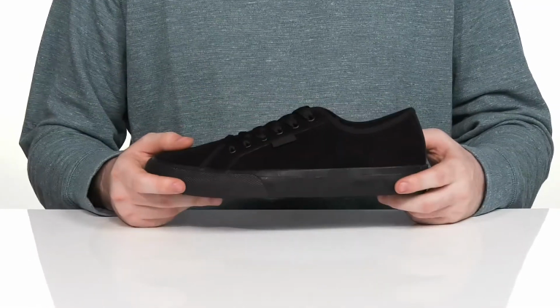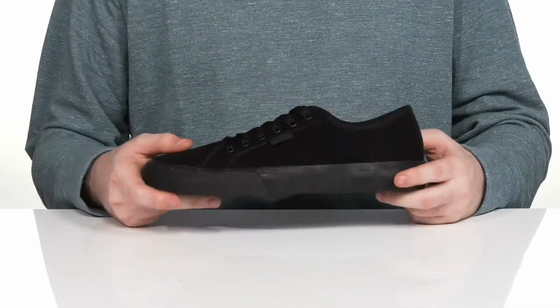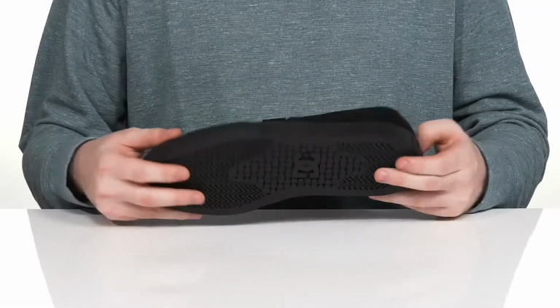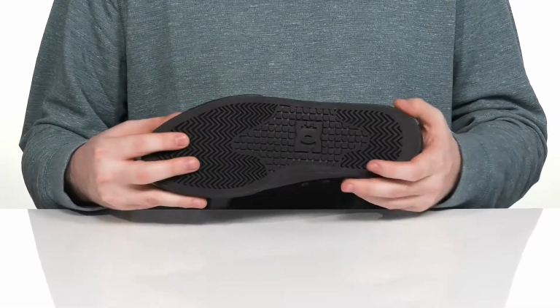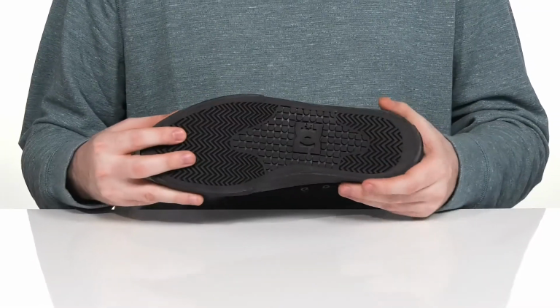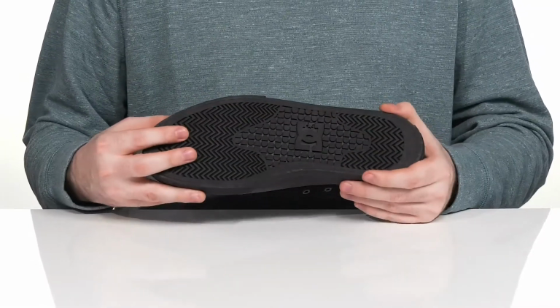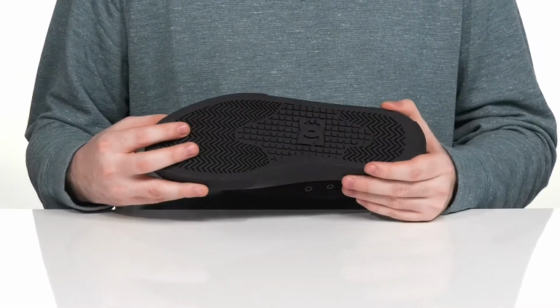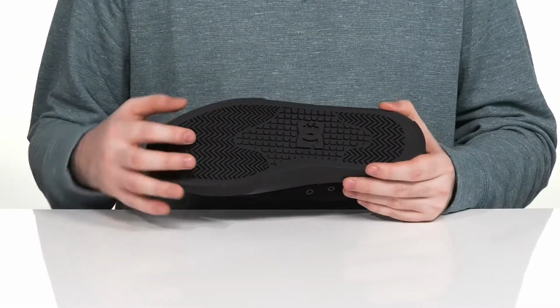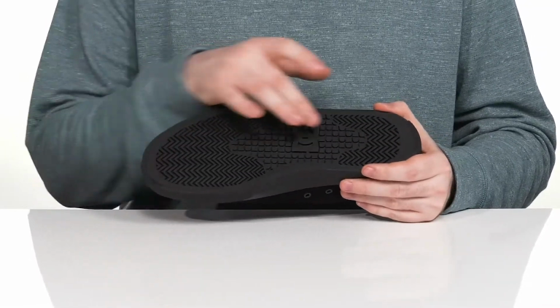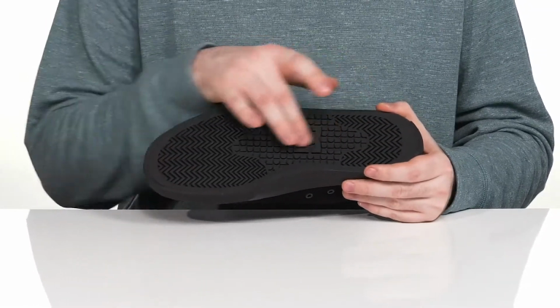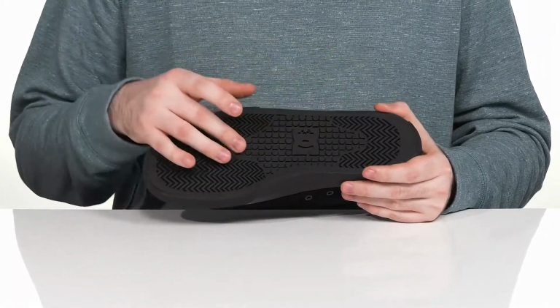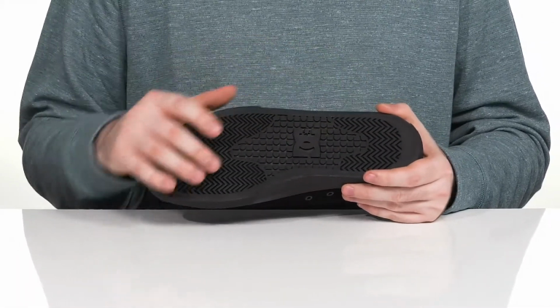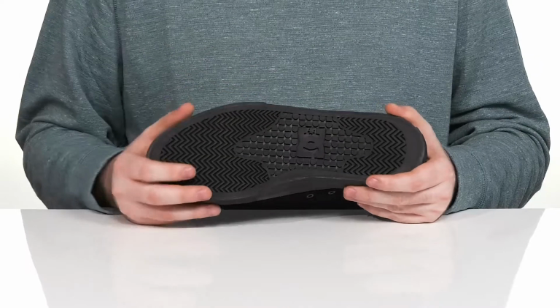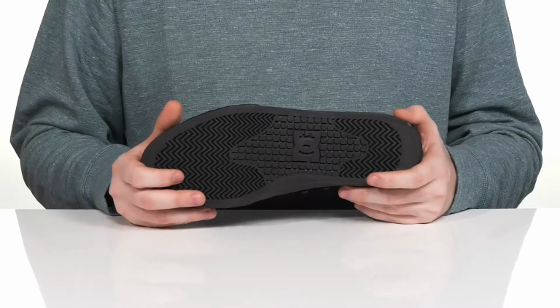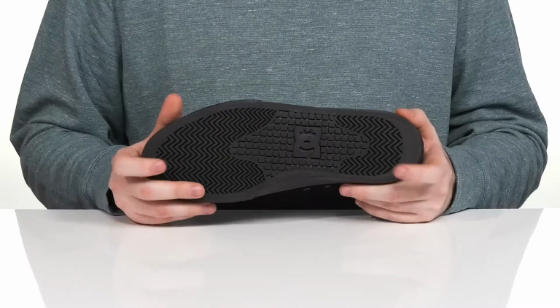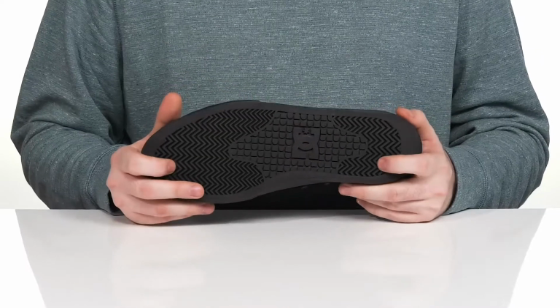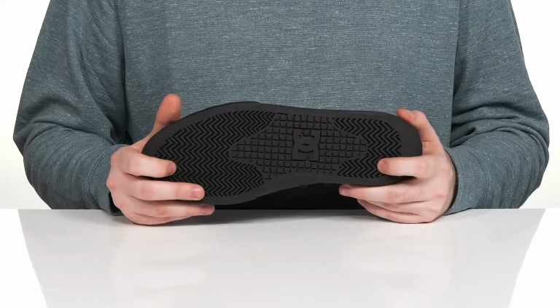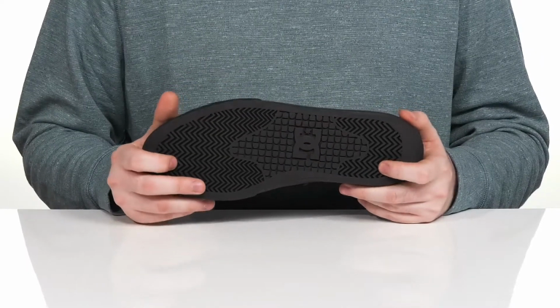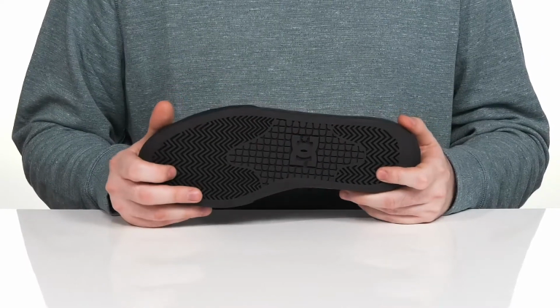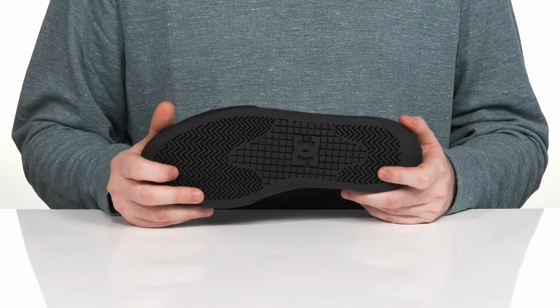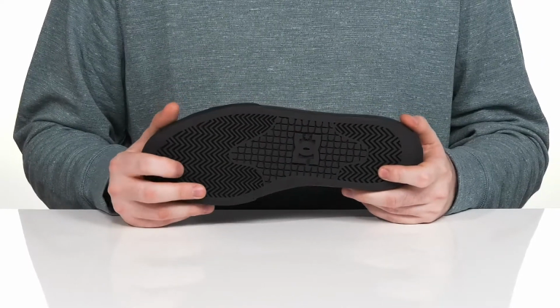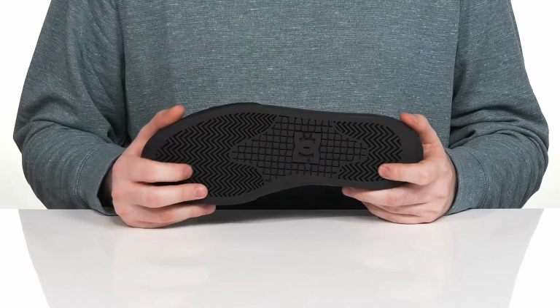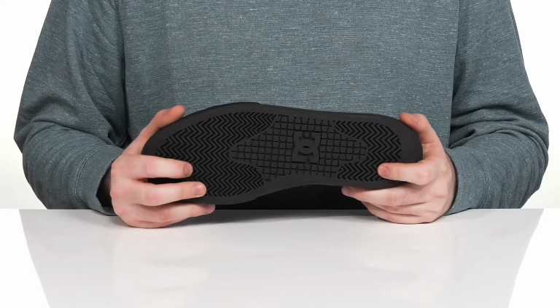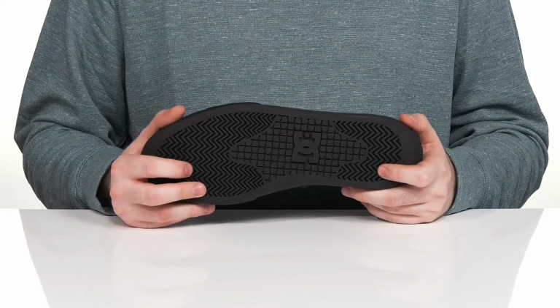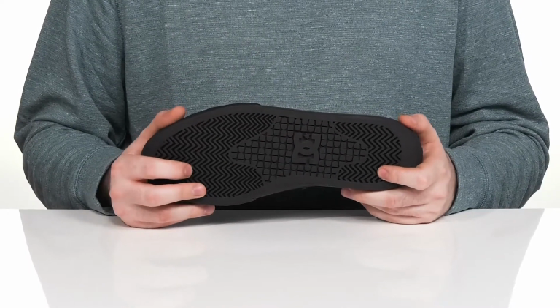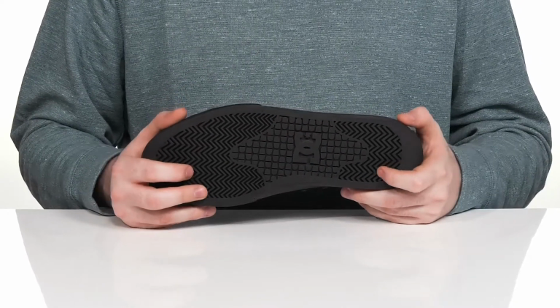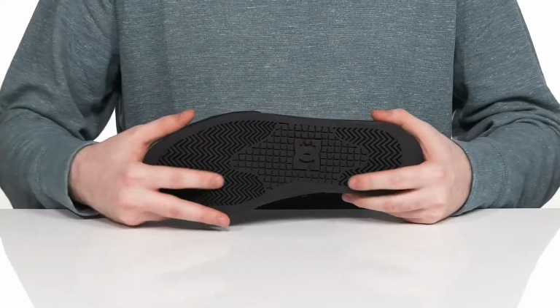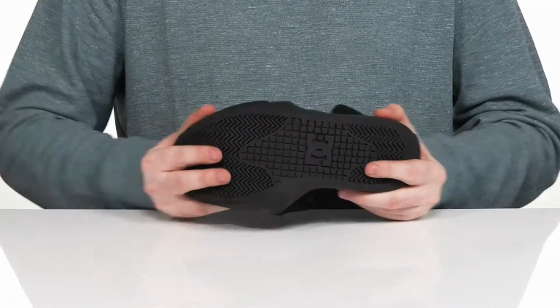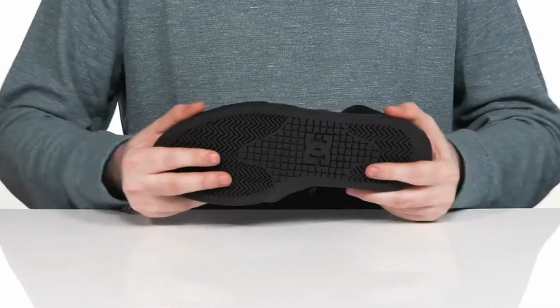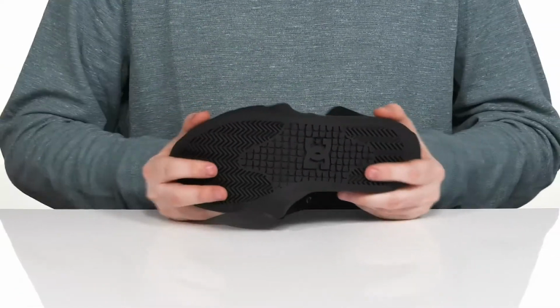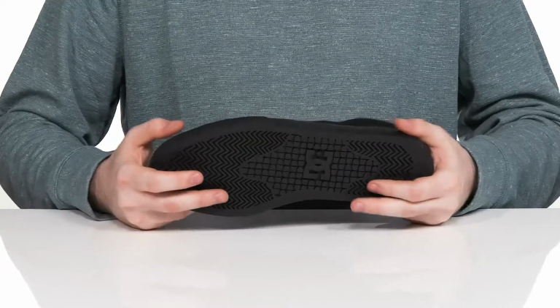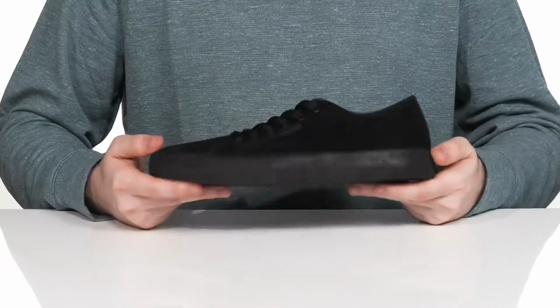Underneath it has the vulcanized rubber outsole with the classic pill tread pattern. It's going to deliver a fantastic grip with a better board feel, including some flex throughout.